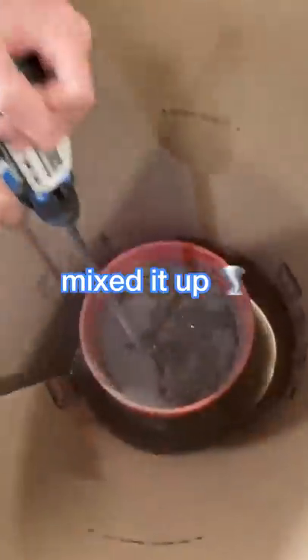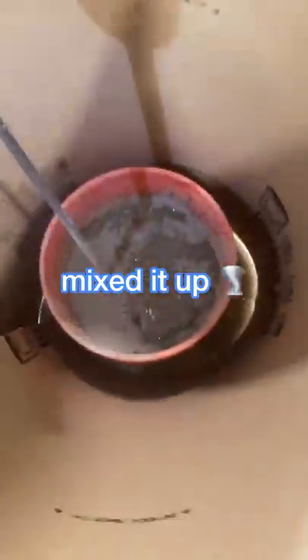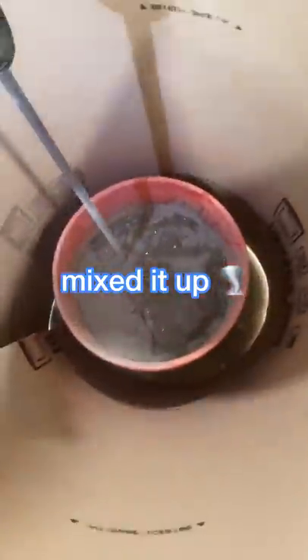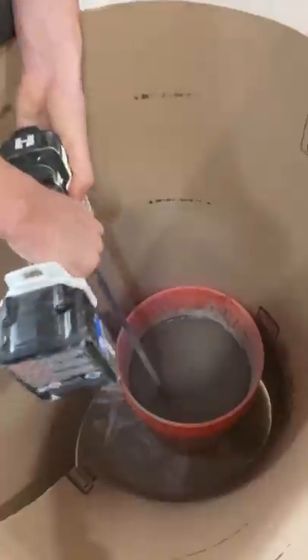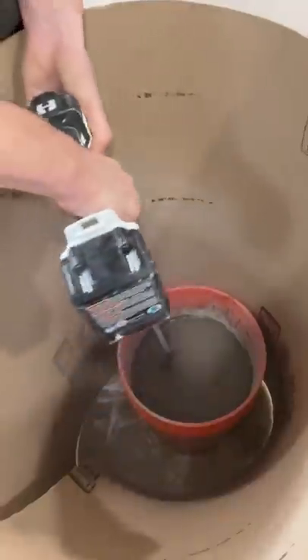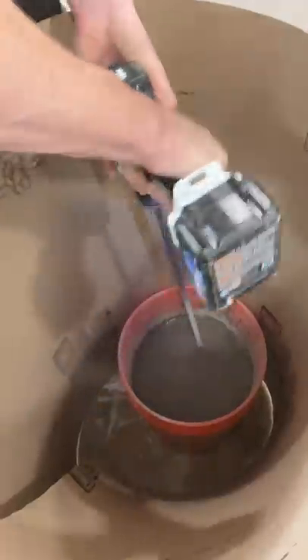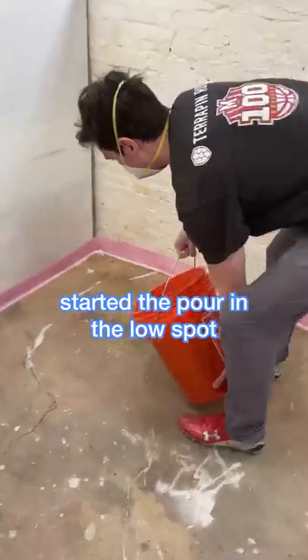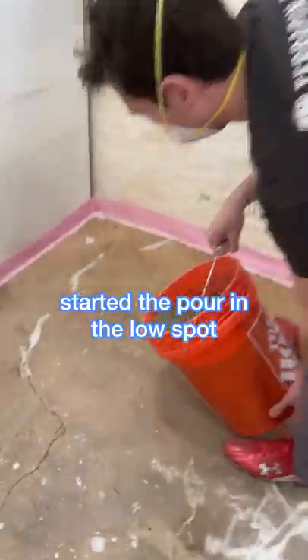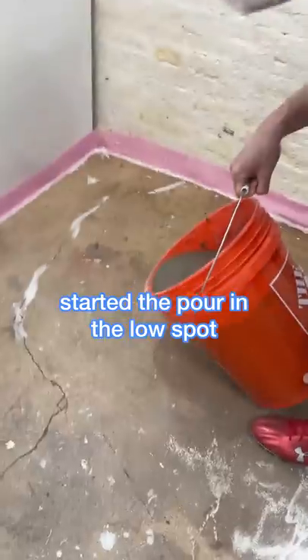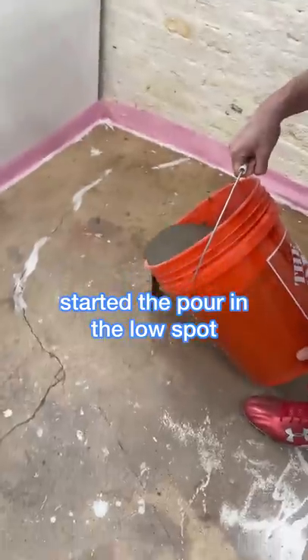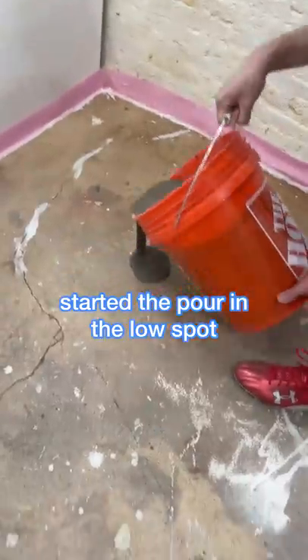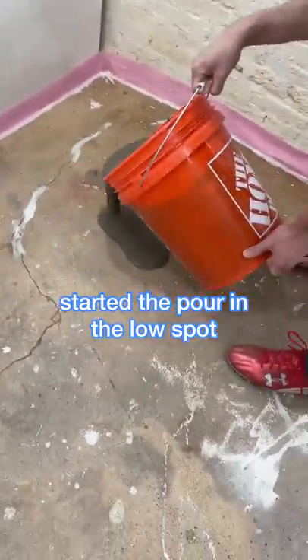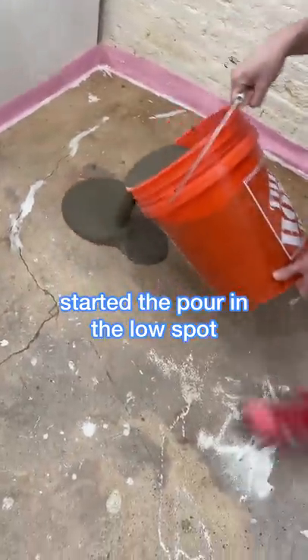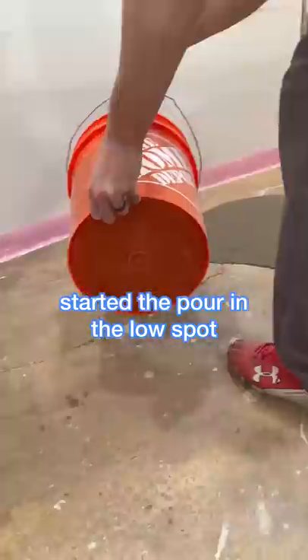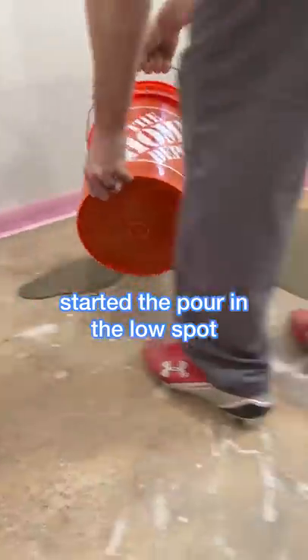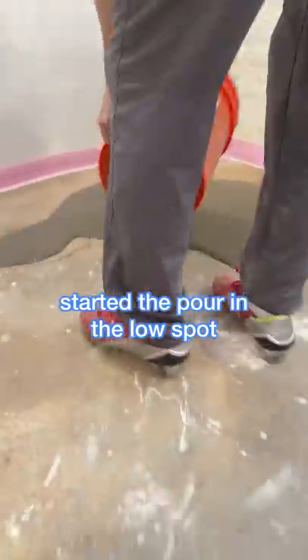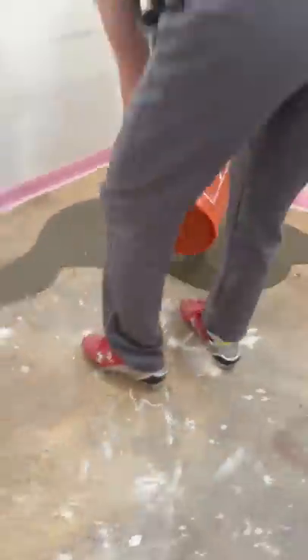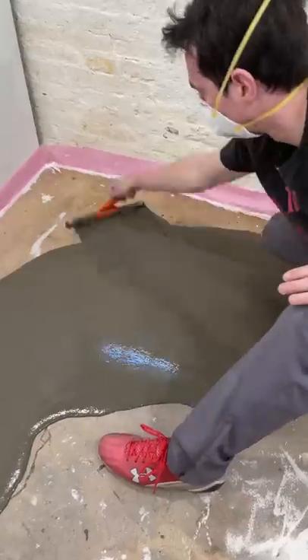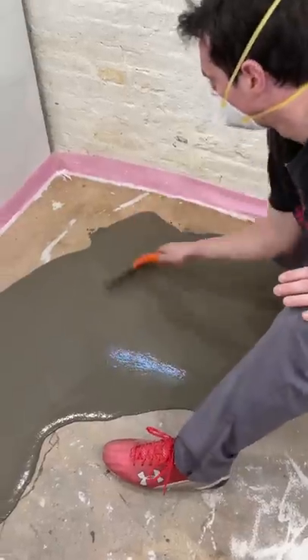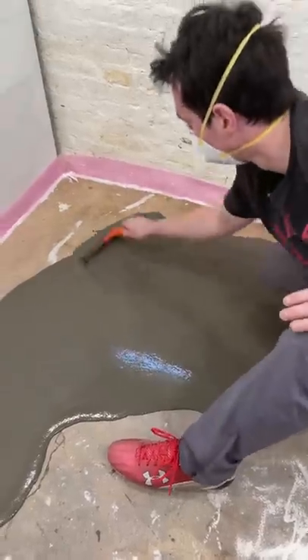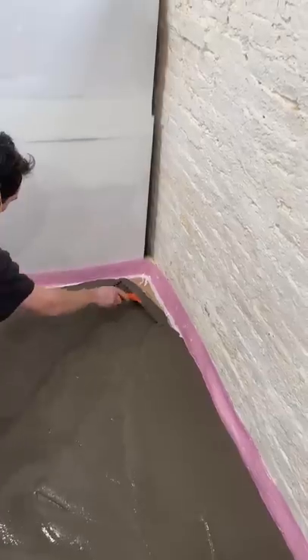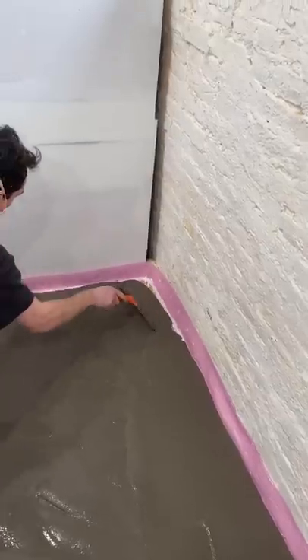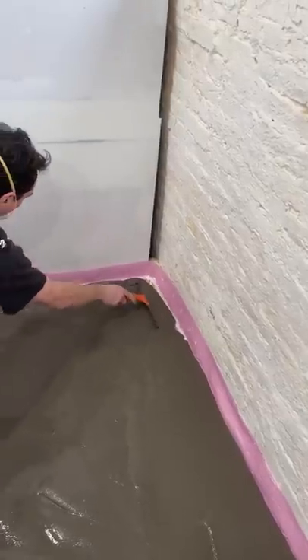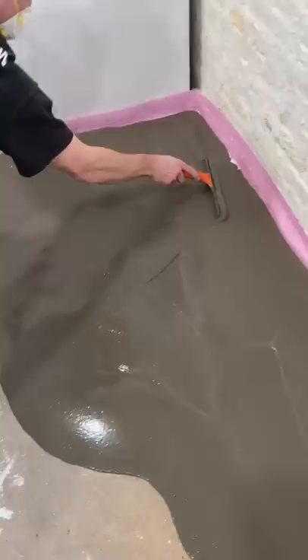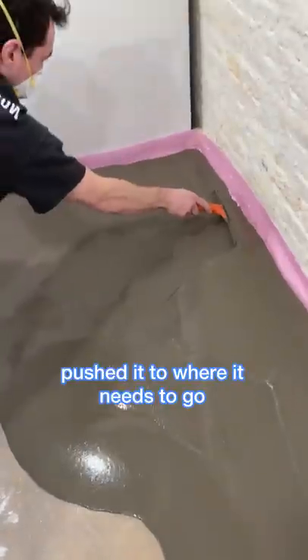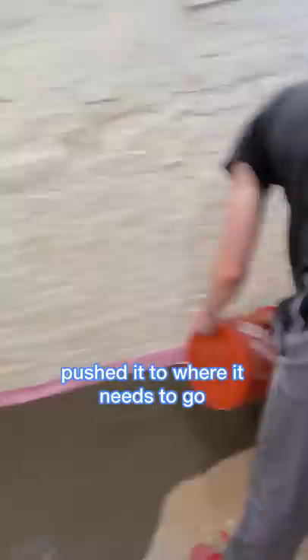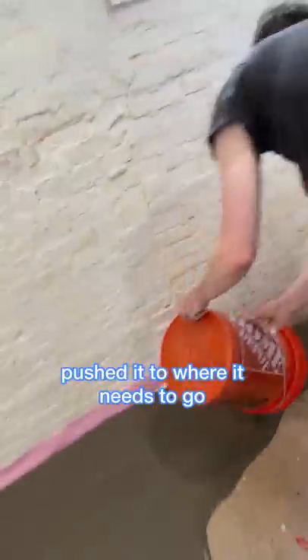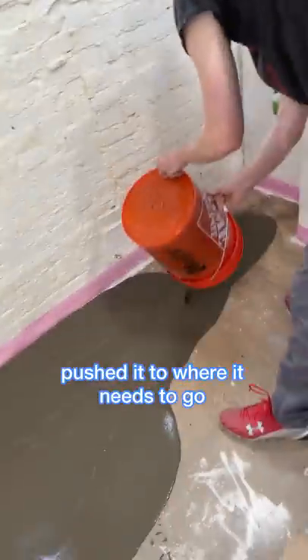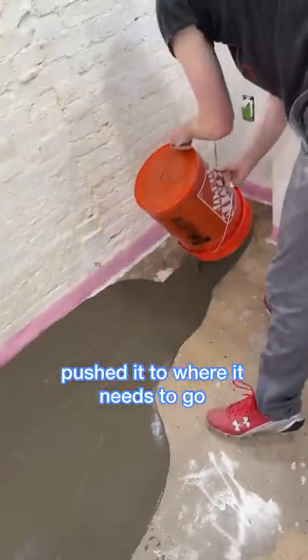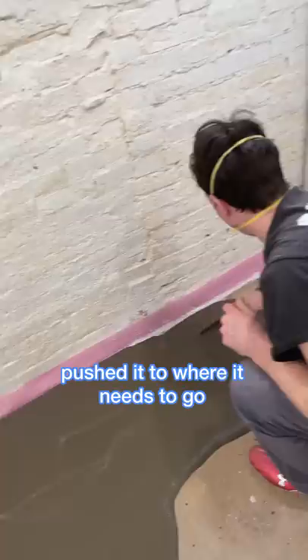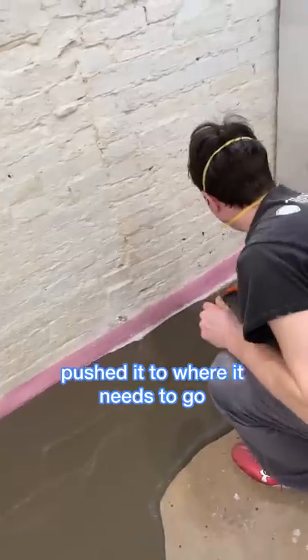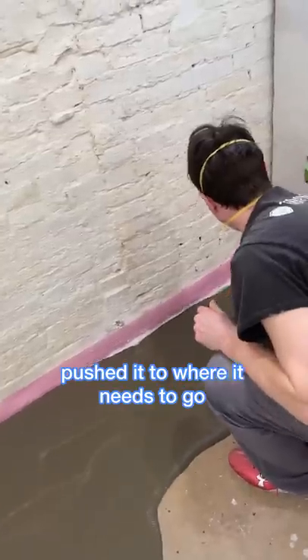It started splattering everywhere so I created this little barrier around it, which I thought was pretty smart. Then I tried to go to the low spot and work my way up, just kind of pushing it into the crevices with this little squeegee.